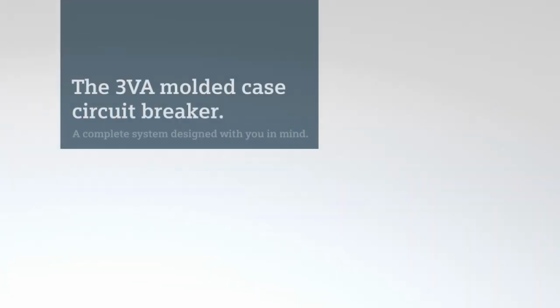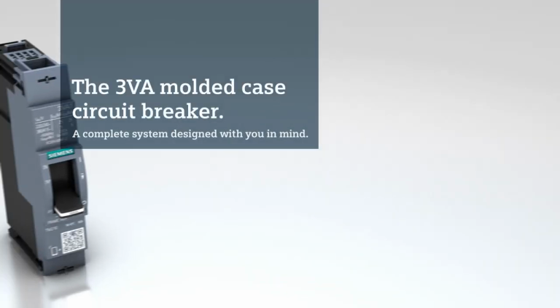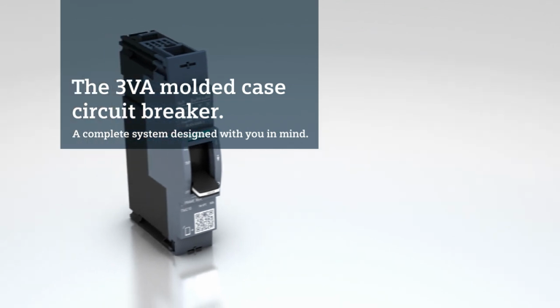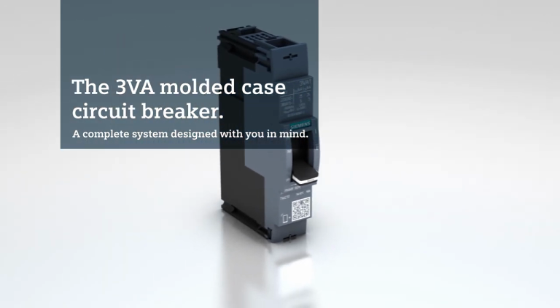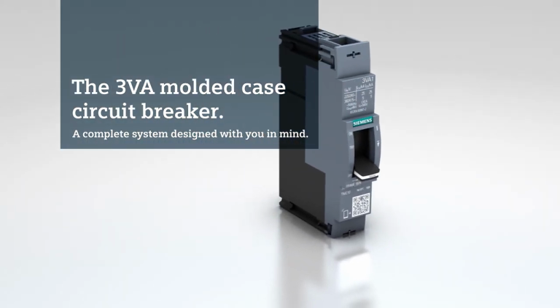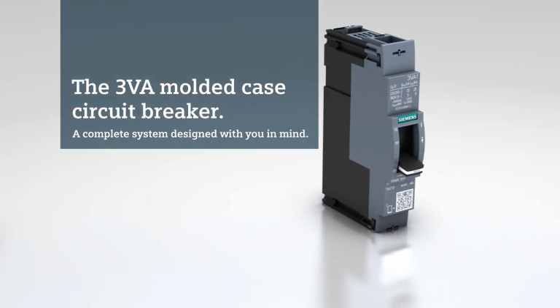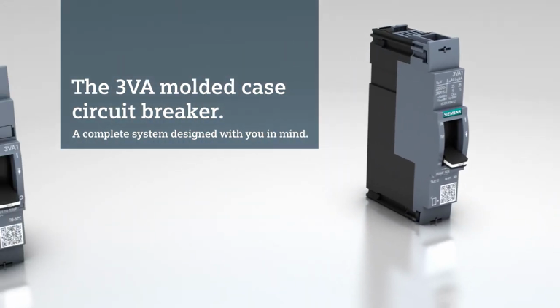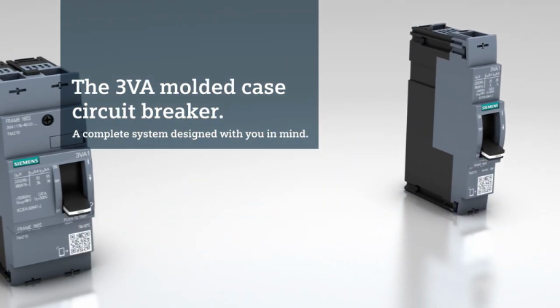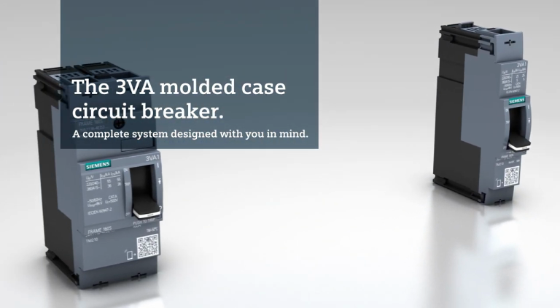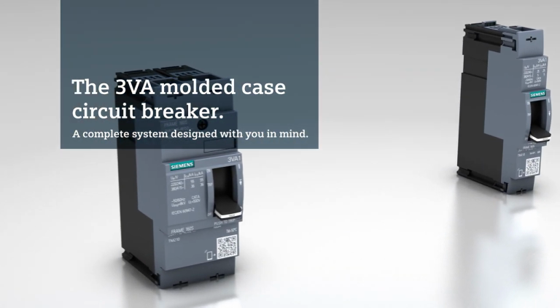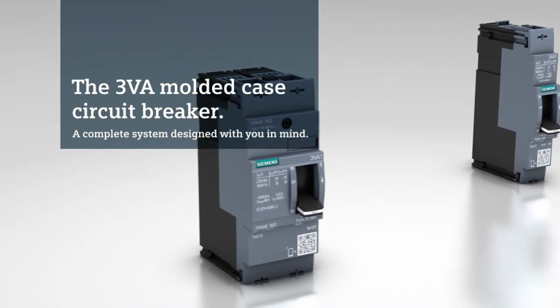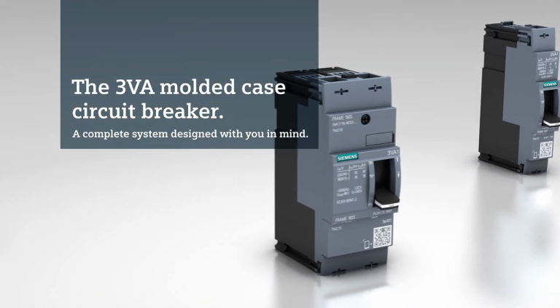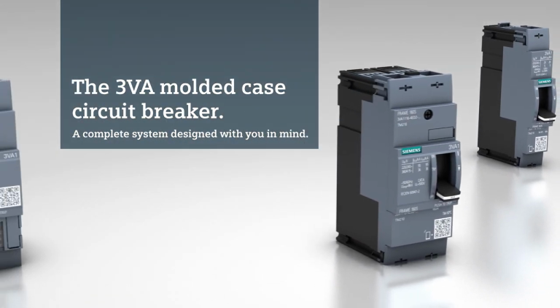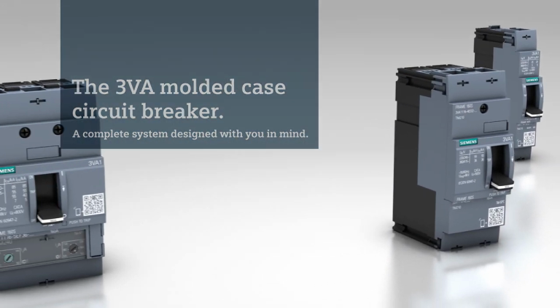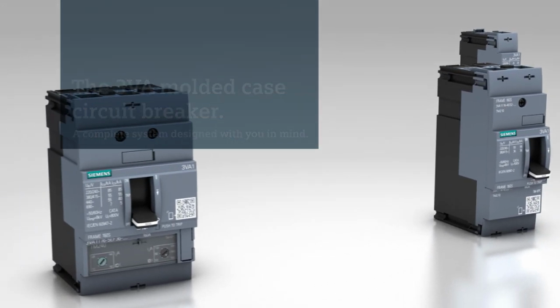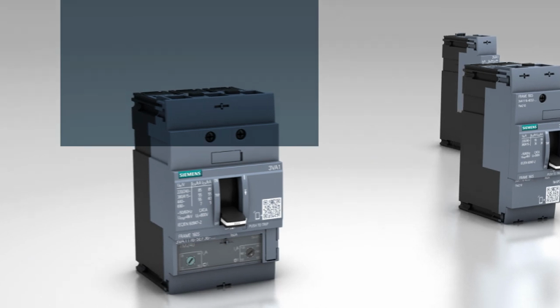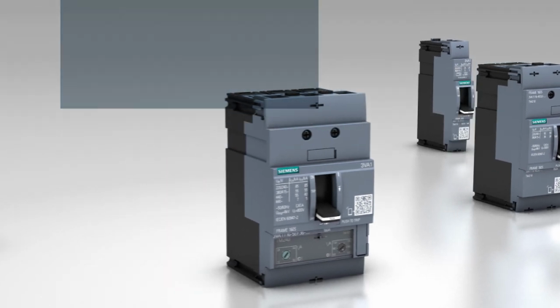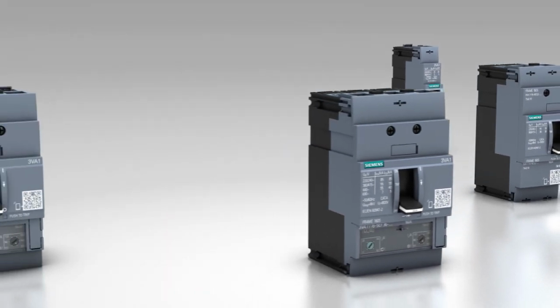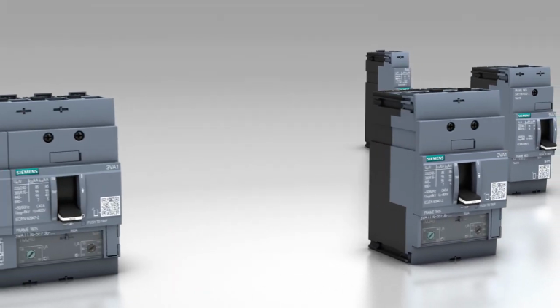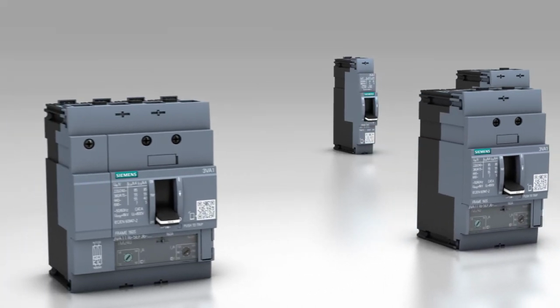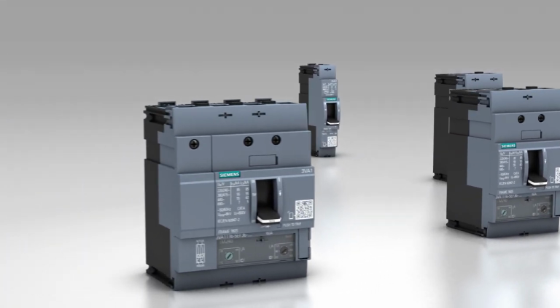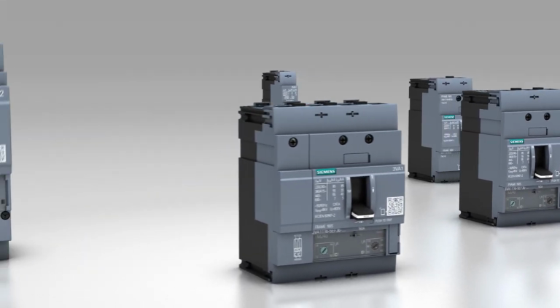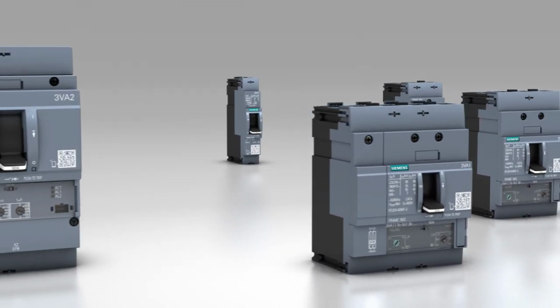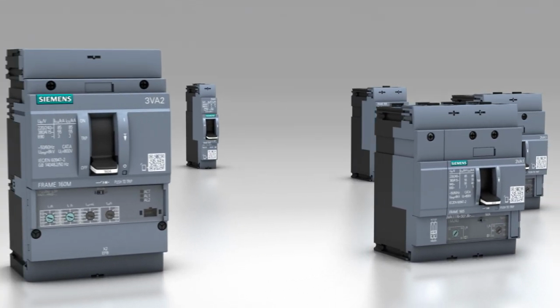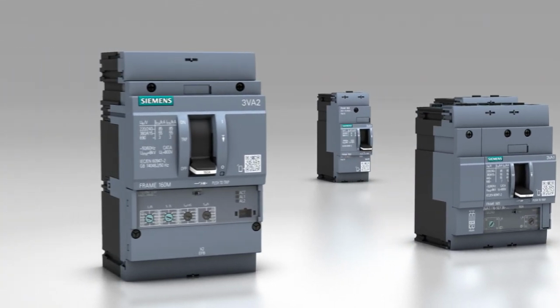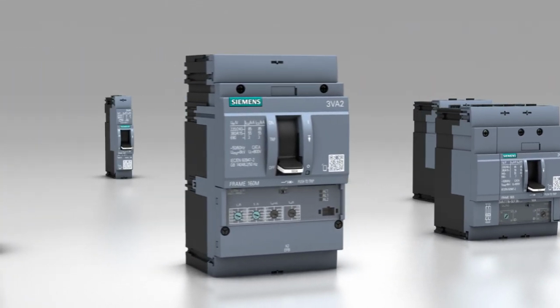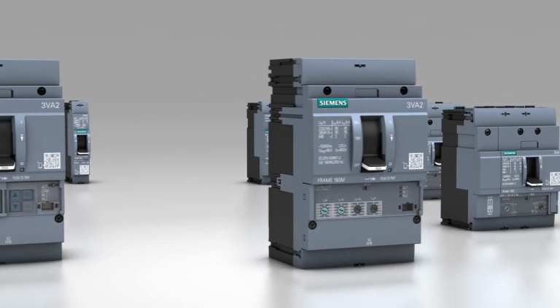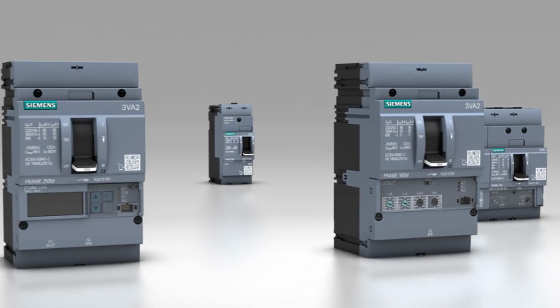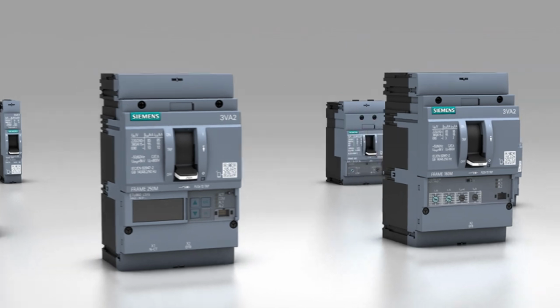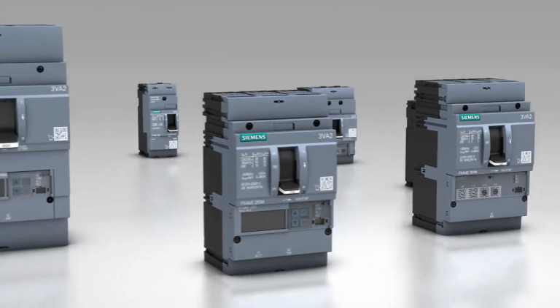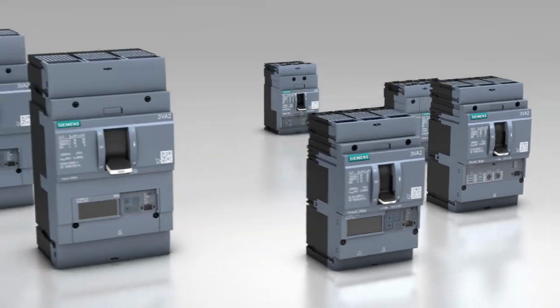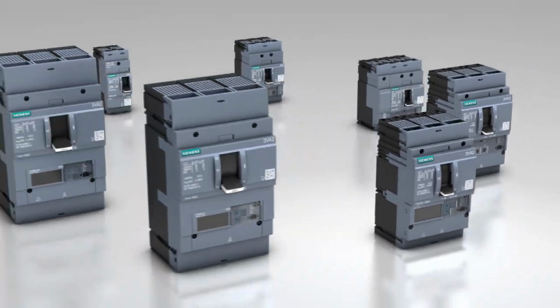The 3VA Molded Case Circuit Breaker — a complete system designed with you in mind. The sophisticated modular and highly variable system always offers the right solution for your power distribution requirements.